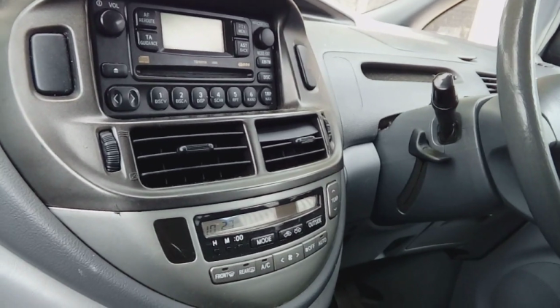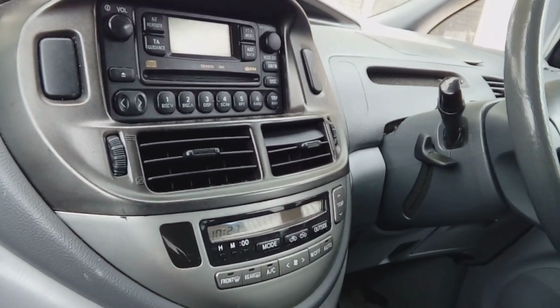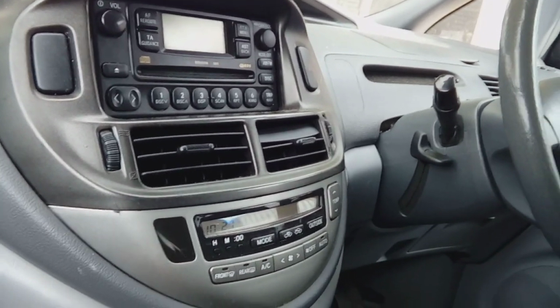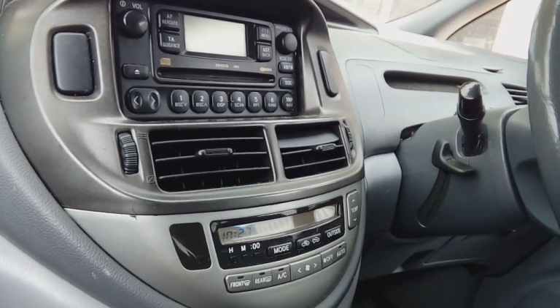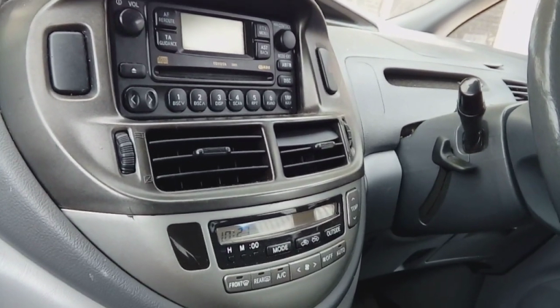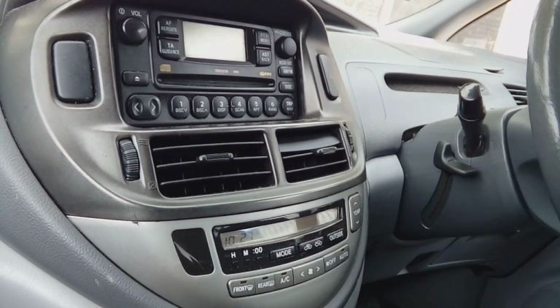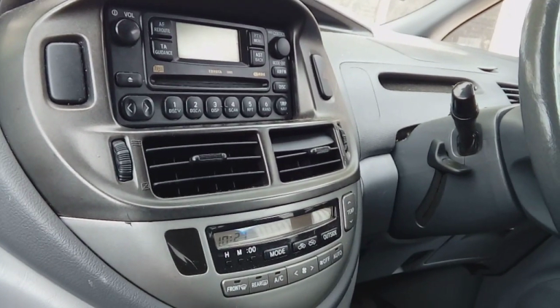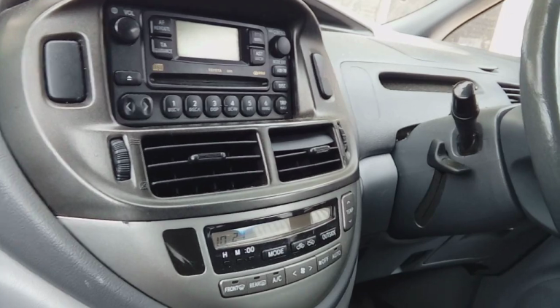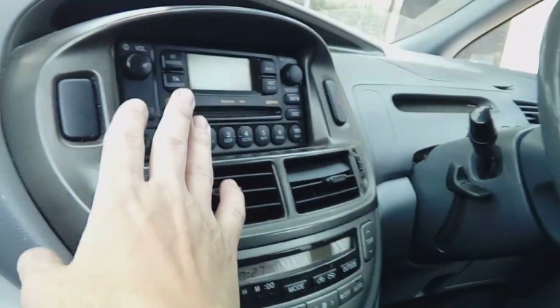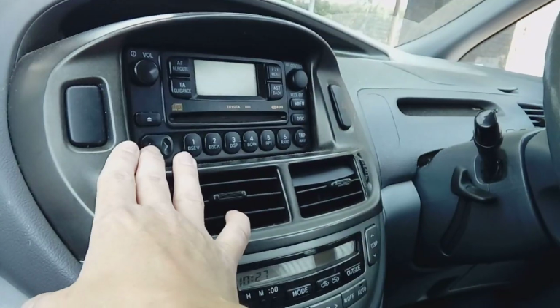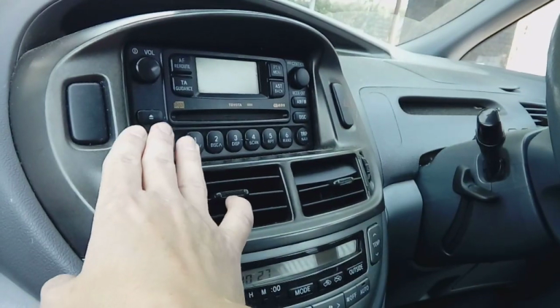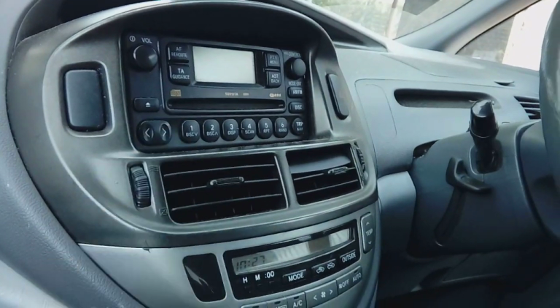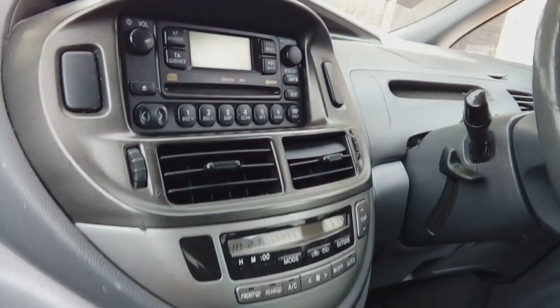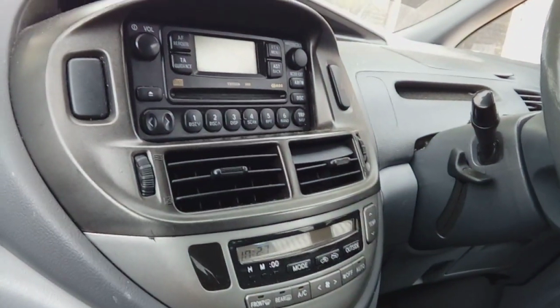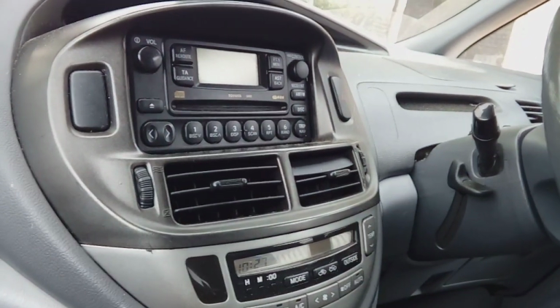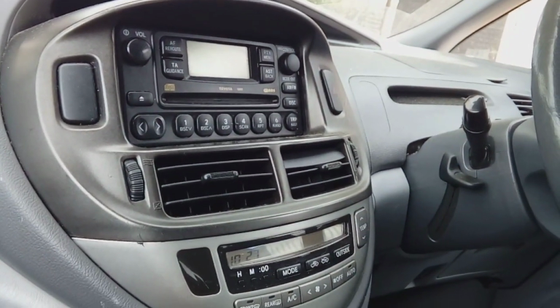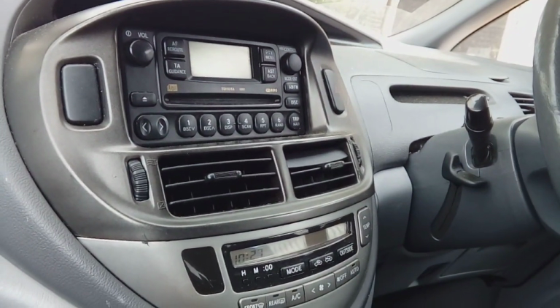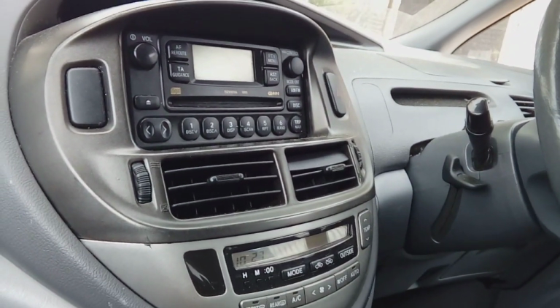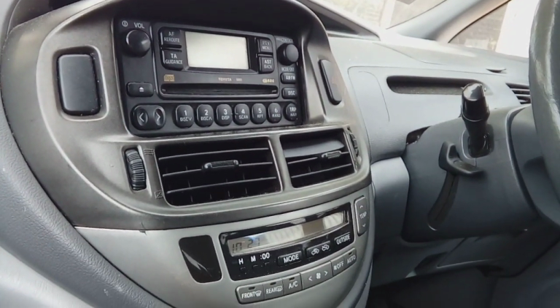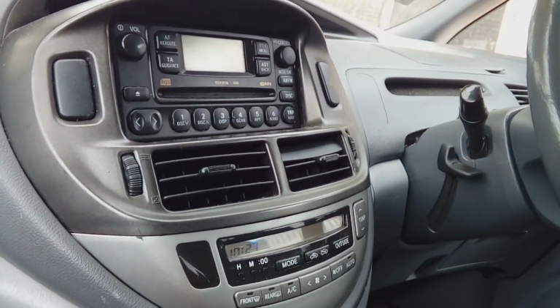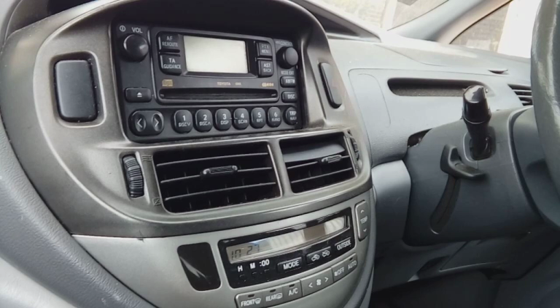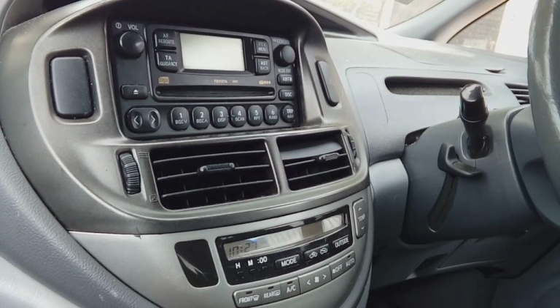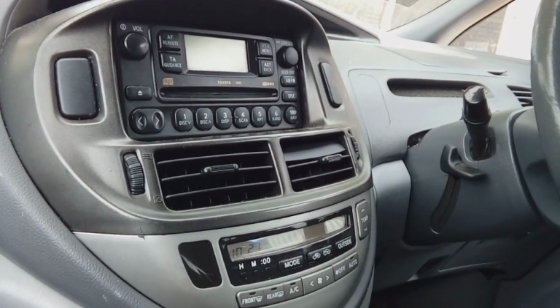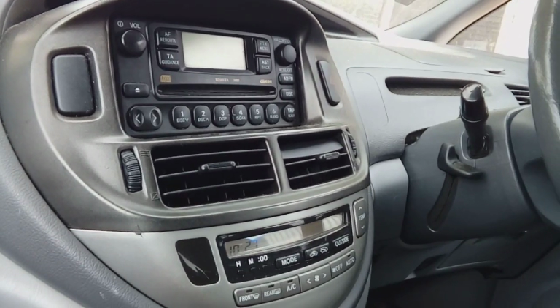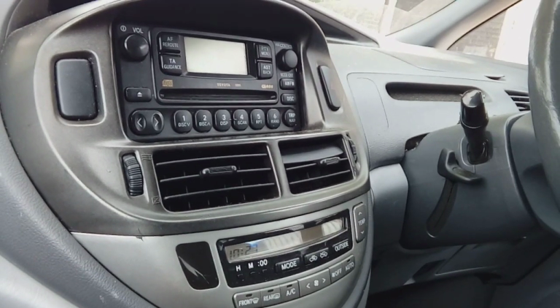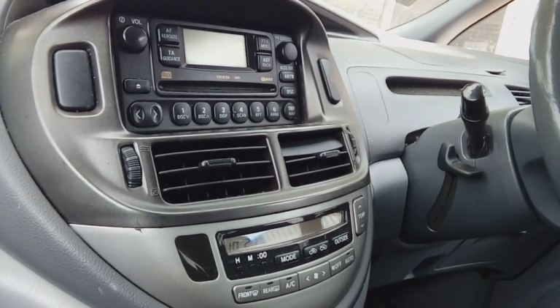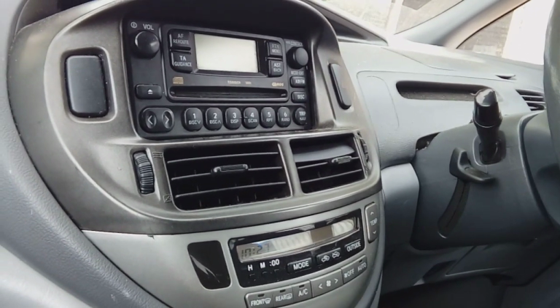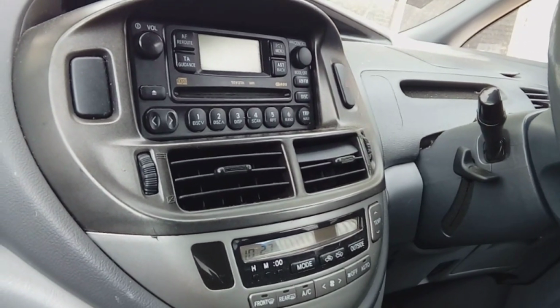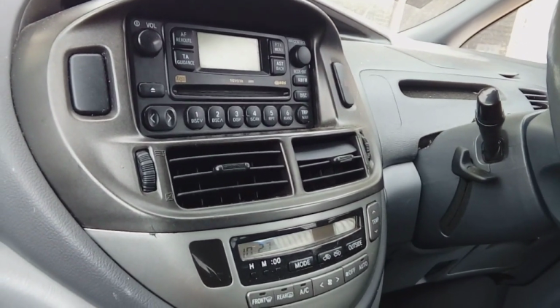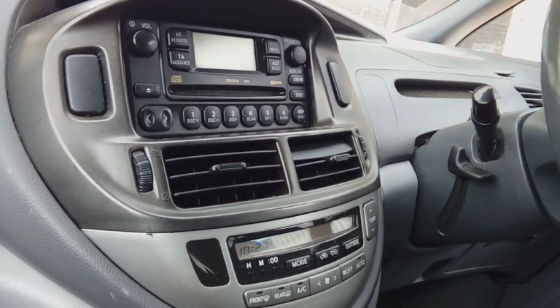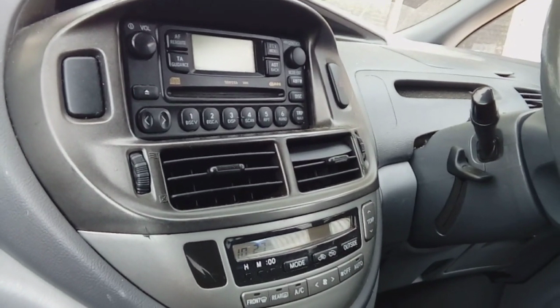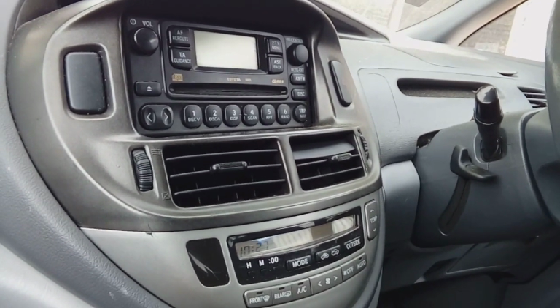Hi guys, PJ here. Today I'm going to be showing you how to remove the factory fitted radio on a 2003 Toyota Previo. It's not going to be a long video, it's a very straightforward thing to do, it's just figuring out how to access everything.